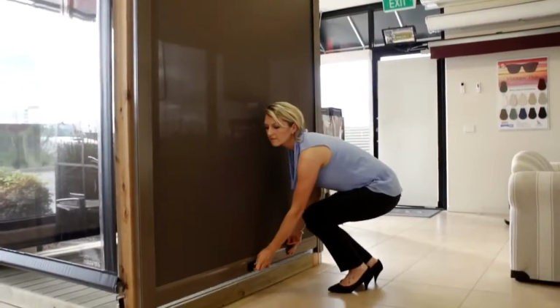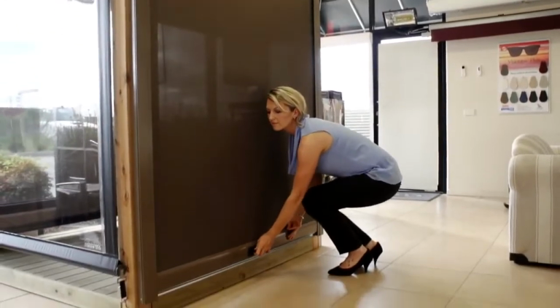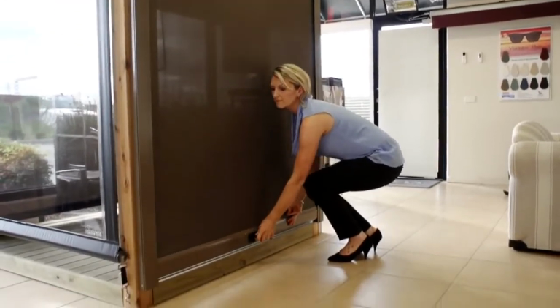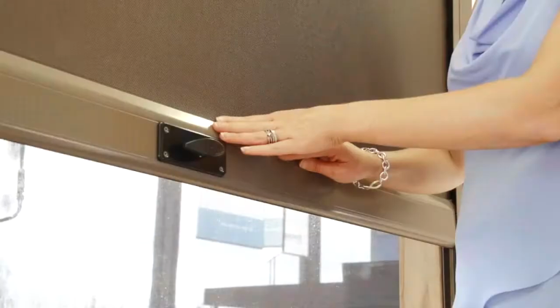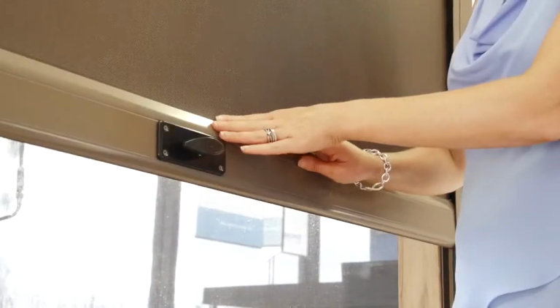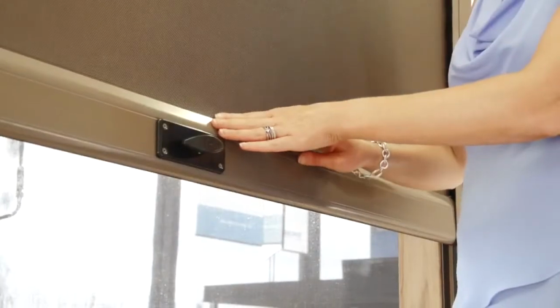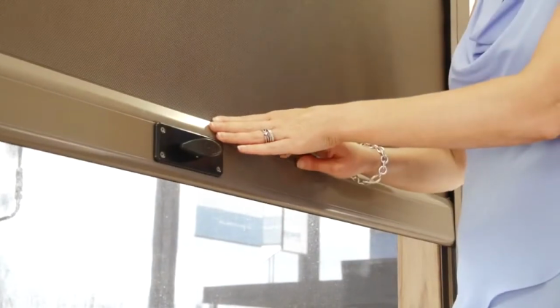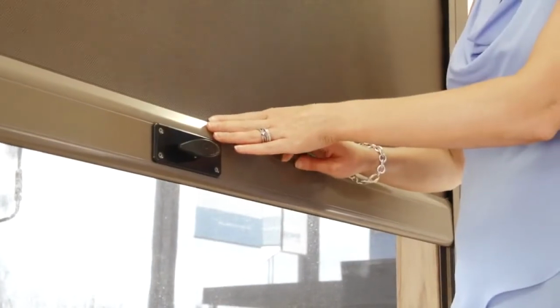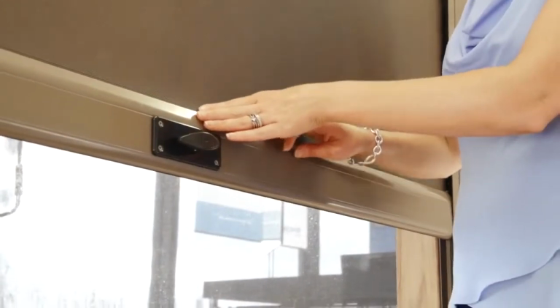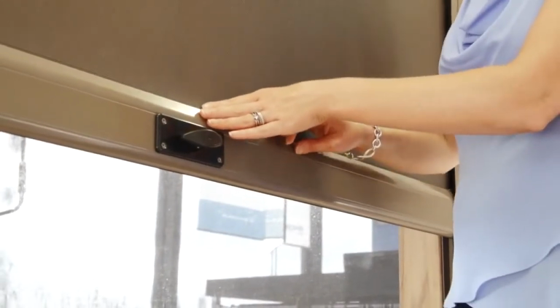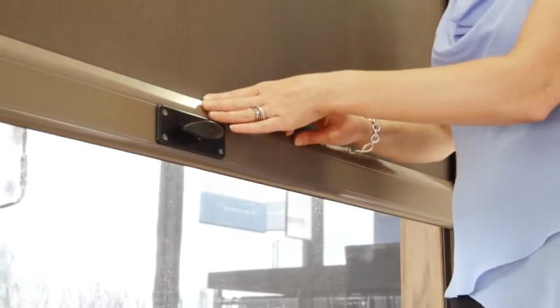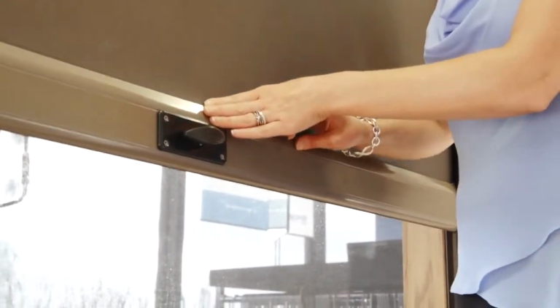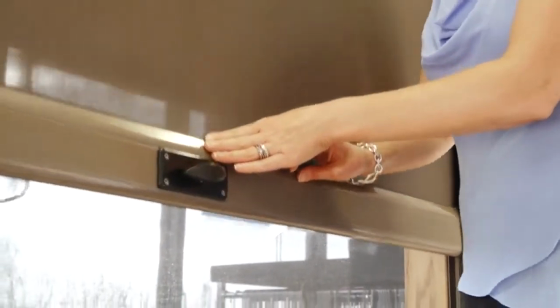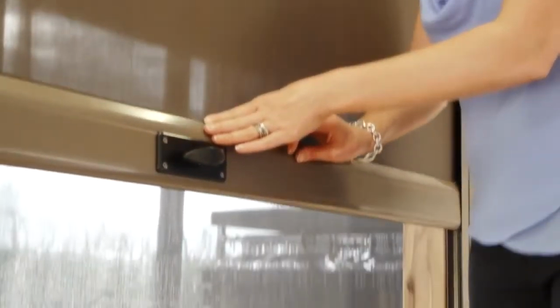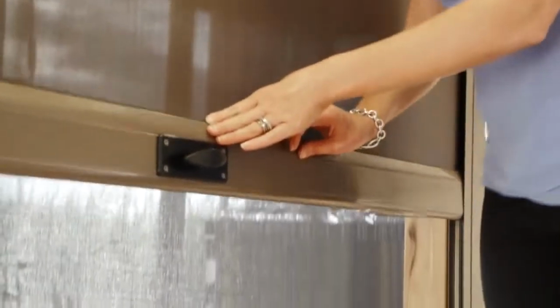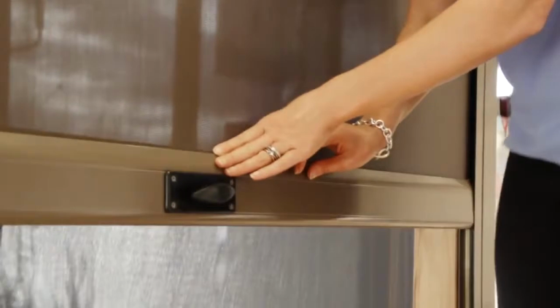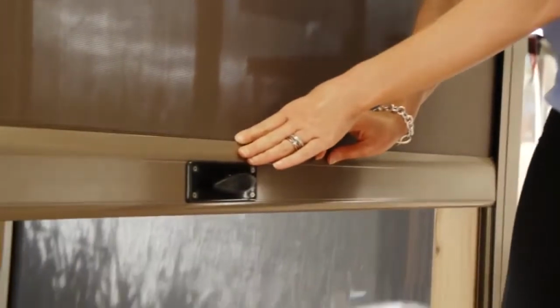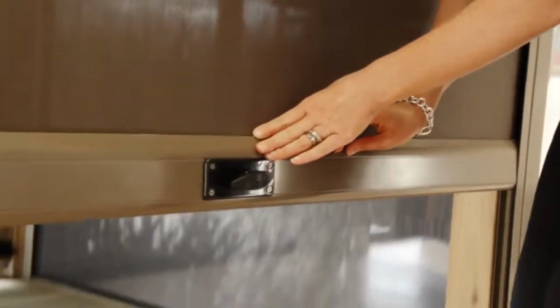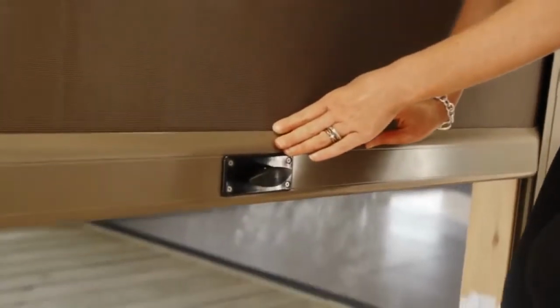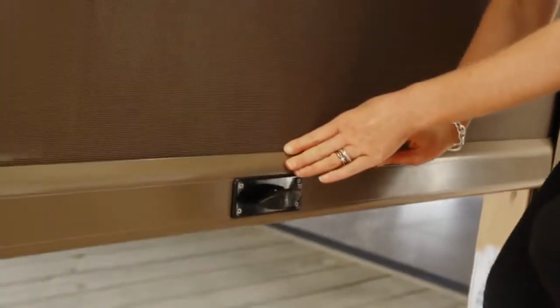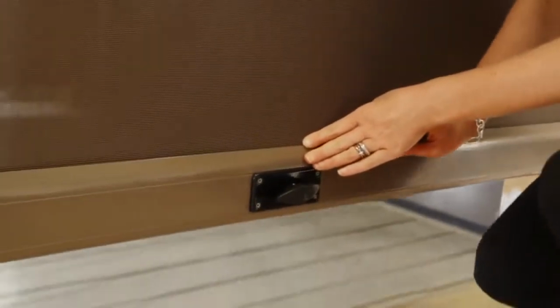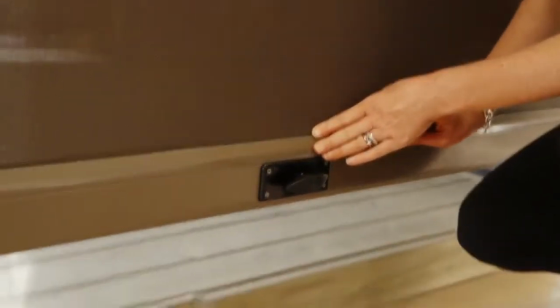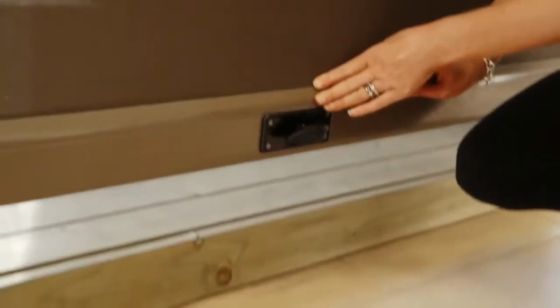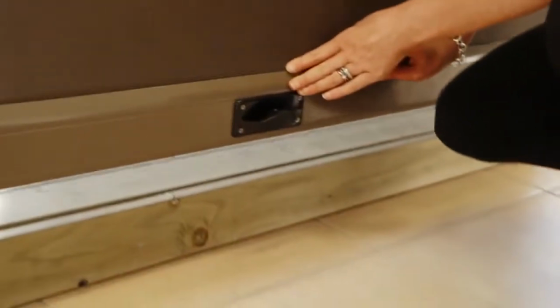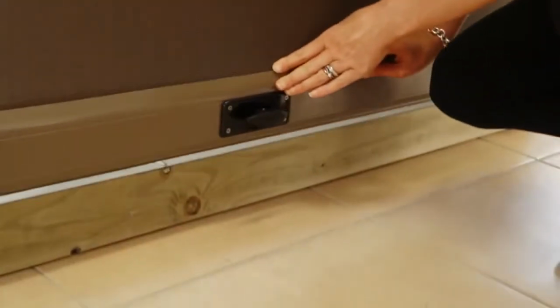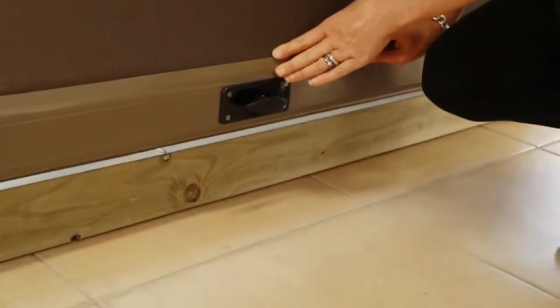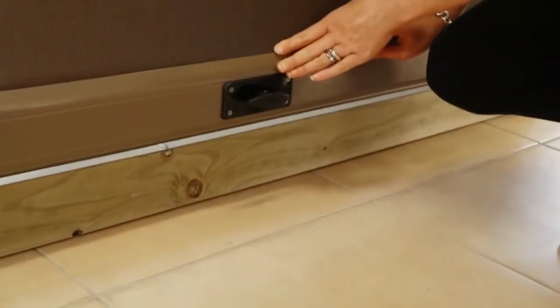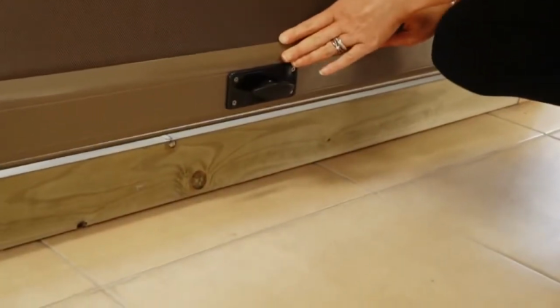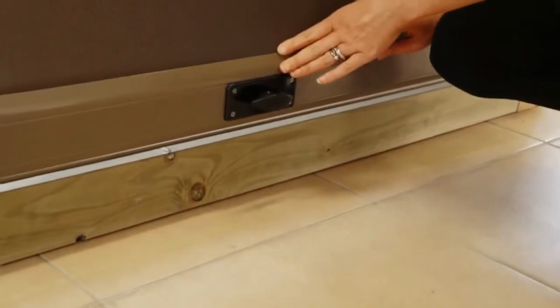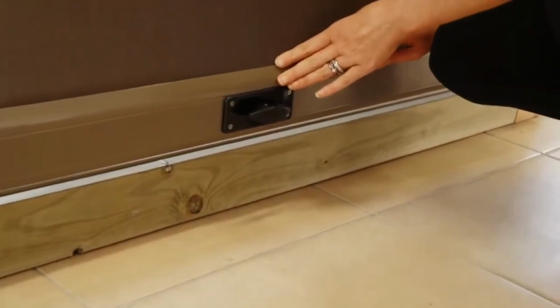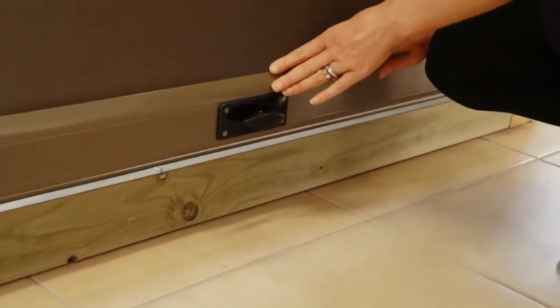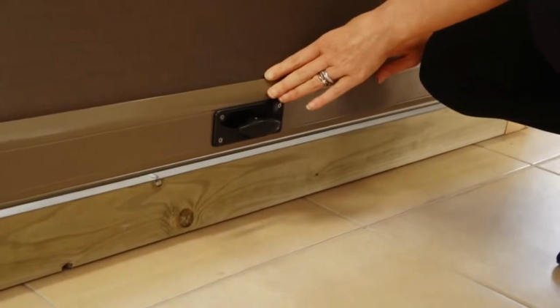This particular unit is spring-loaded, making it fast and easy to operate. It's just a matter of pulling it down and it clips into position. It's that simple.